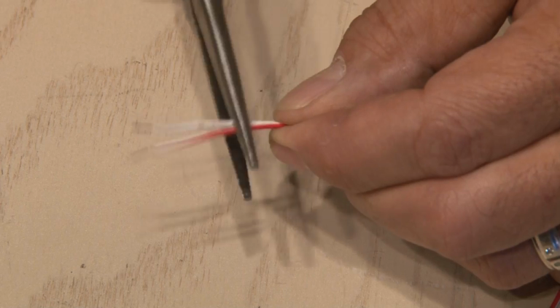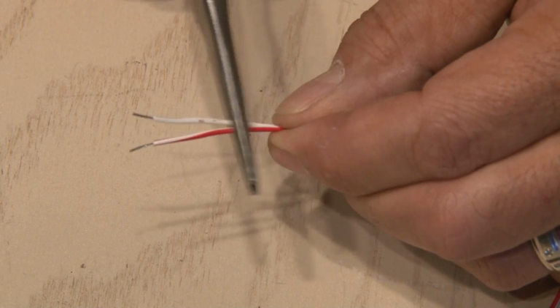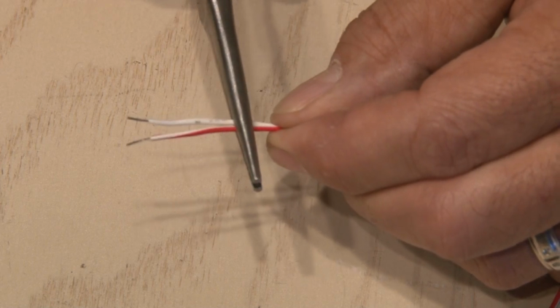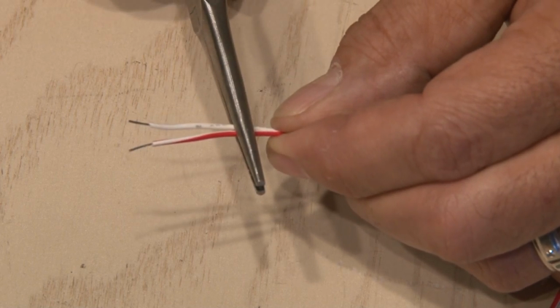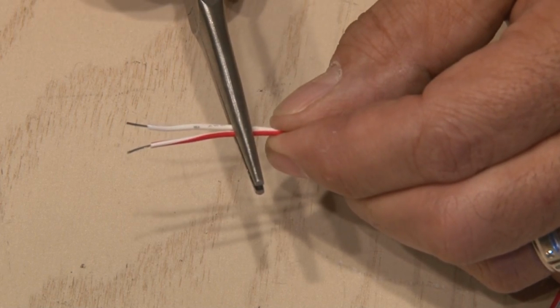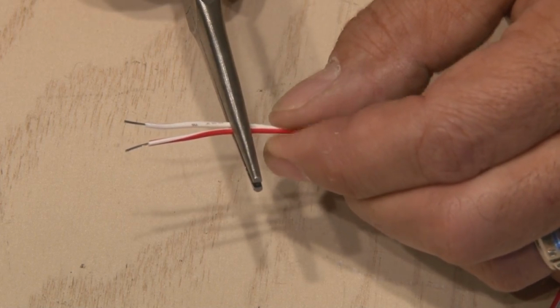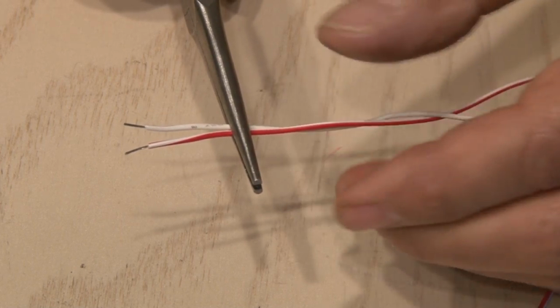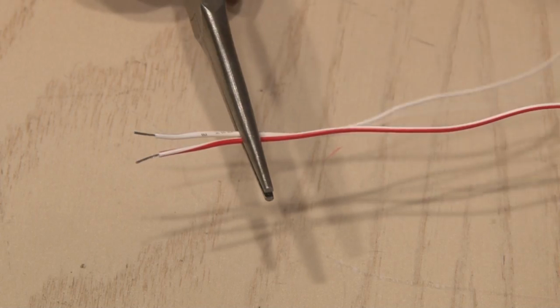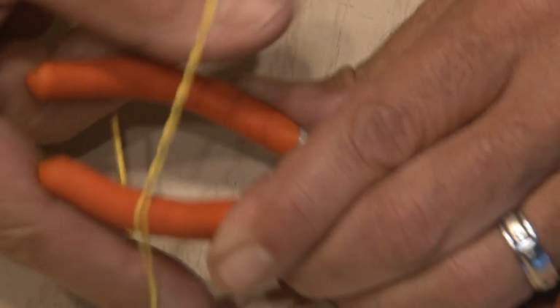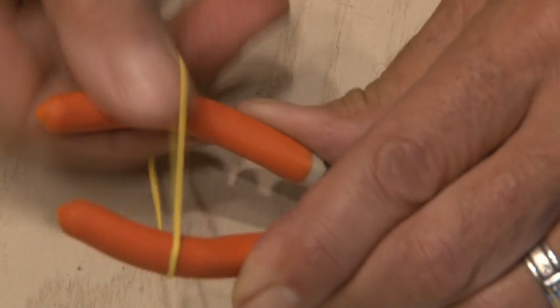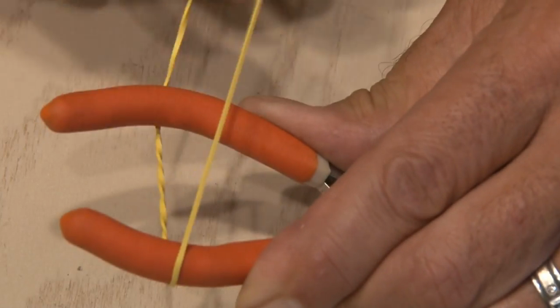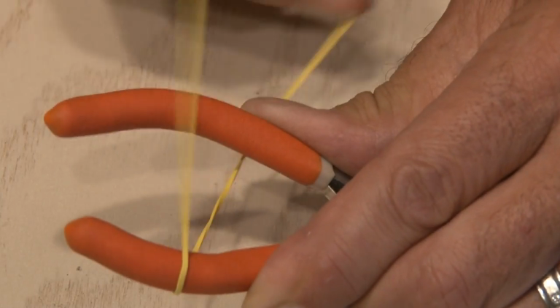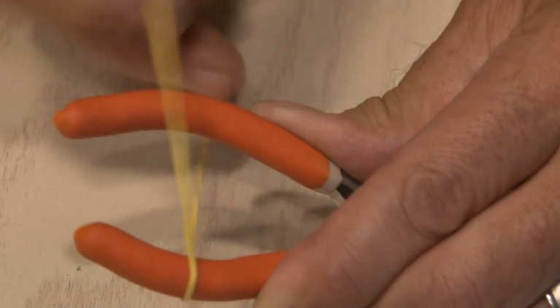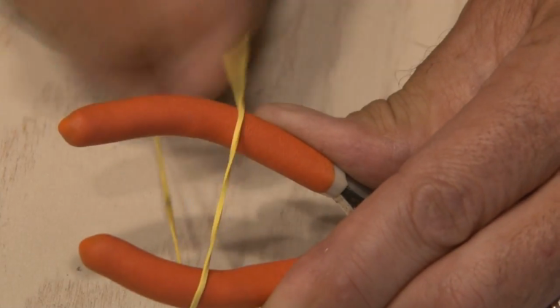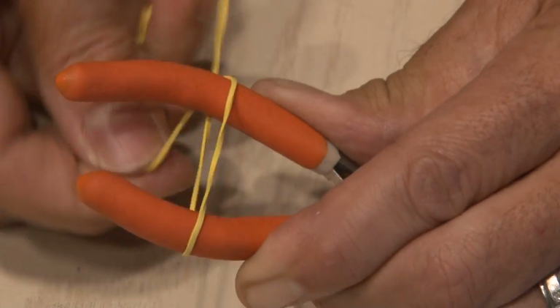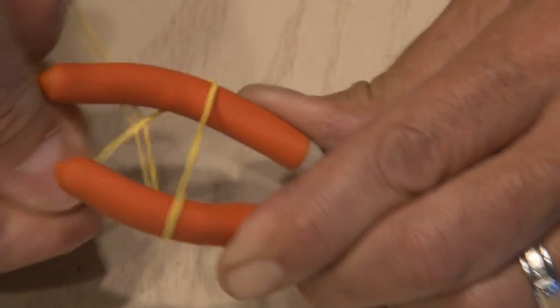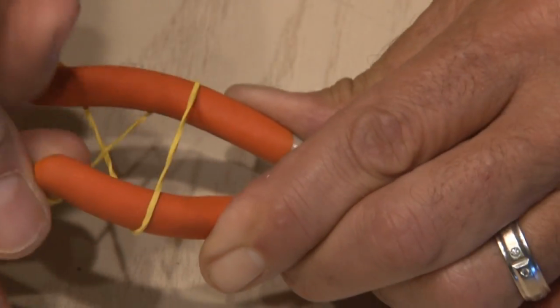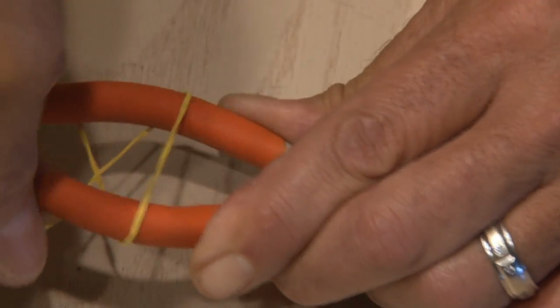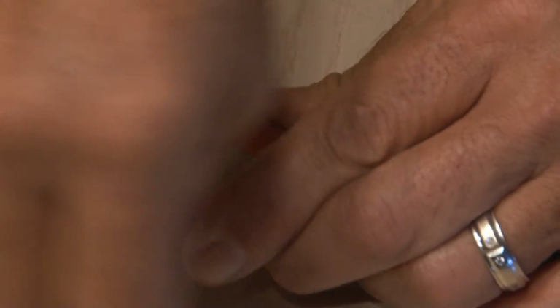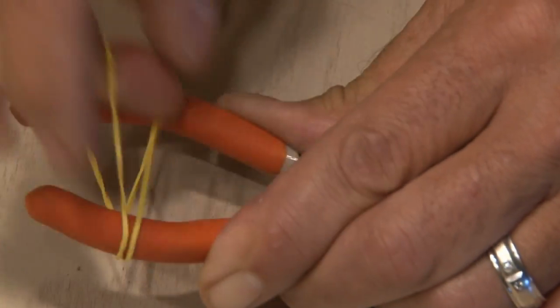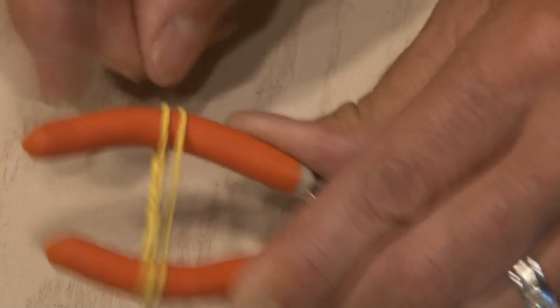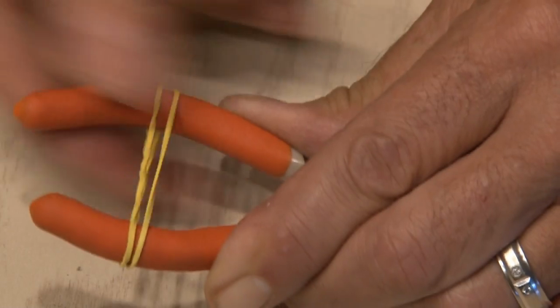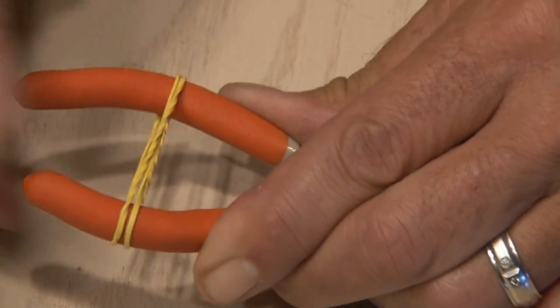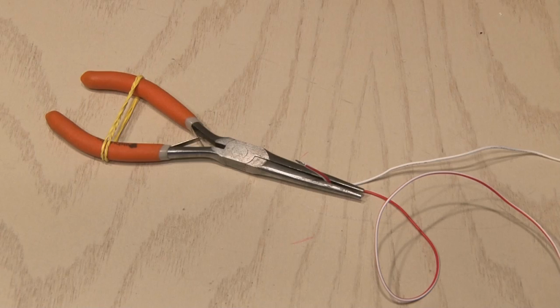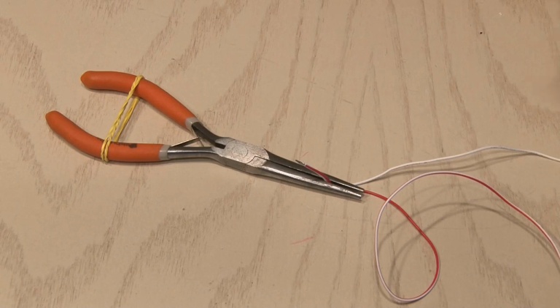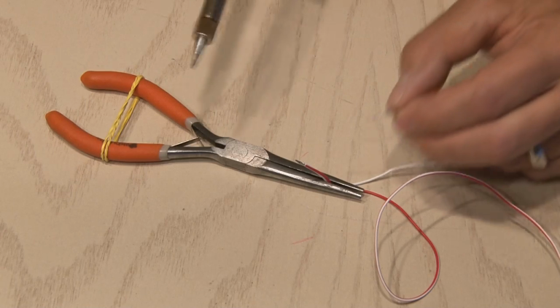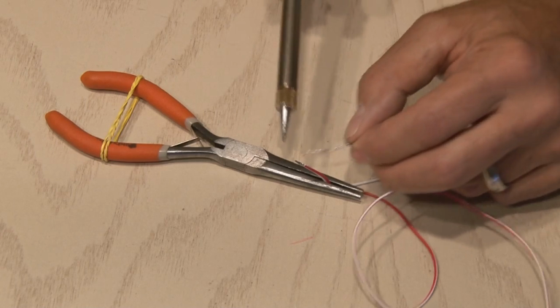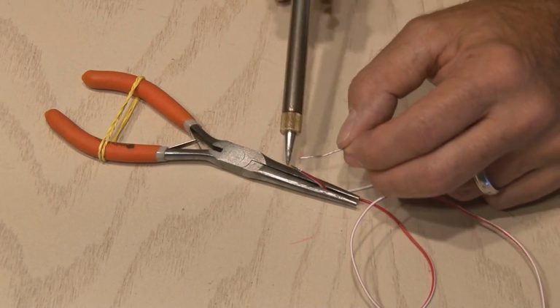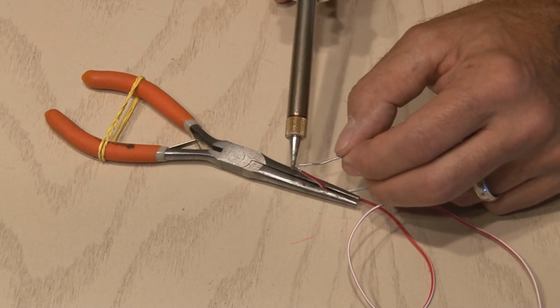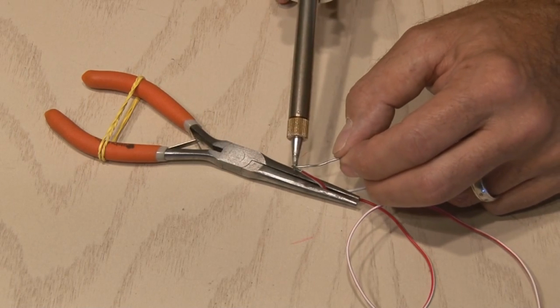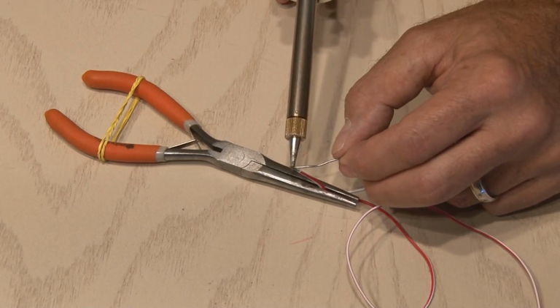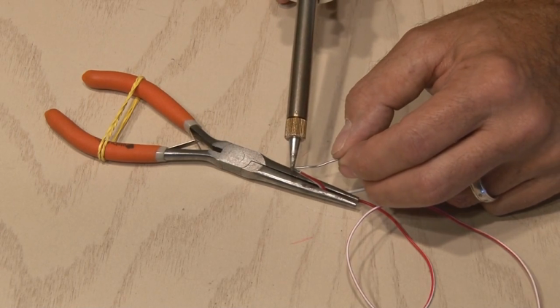Once you've got your wires or other objects held together, just take a rubber band and wrap it around the handle of the needle-nose pliers. You've just made yourself an instant helping hand that'll get that soldering job done.